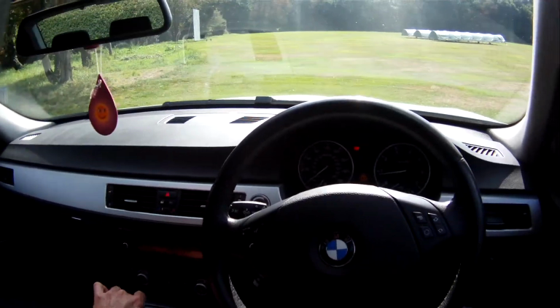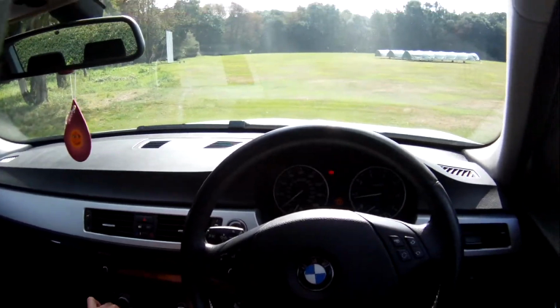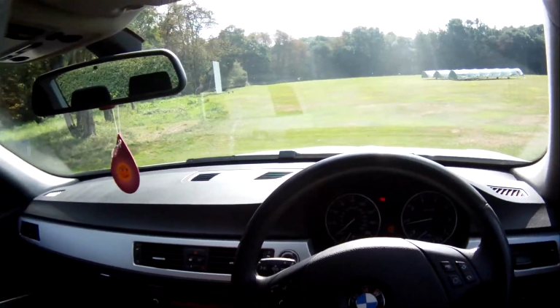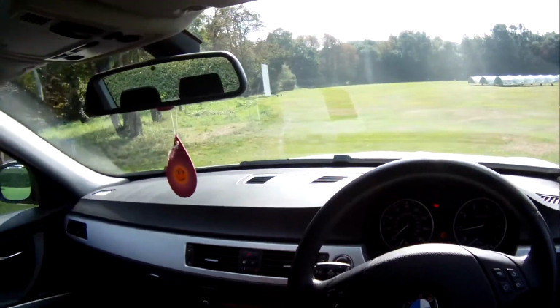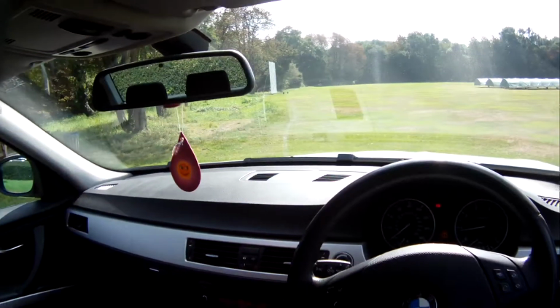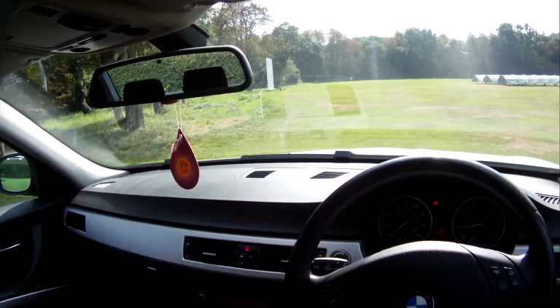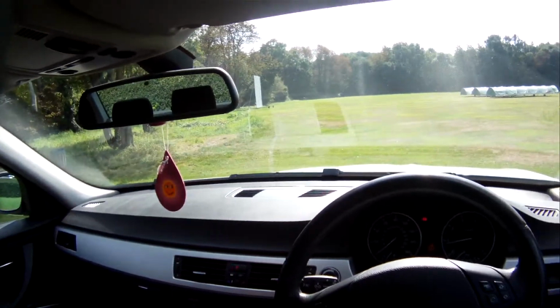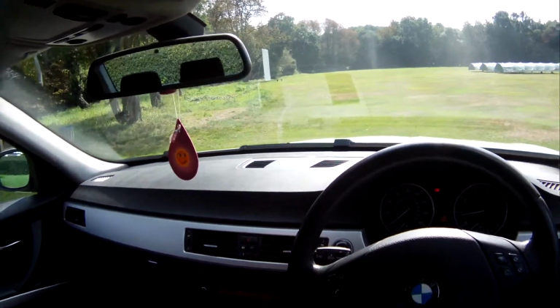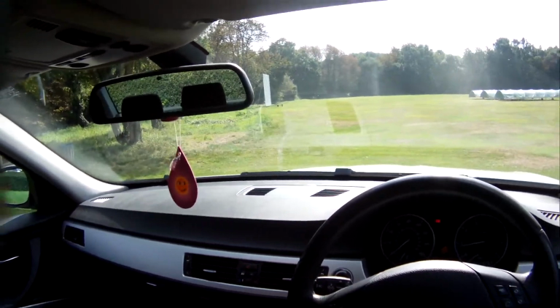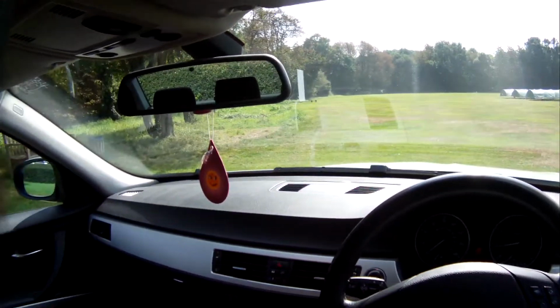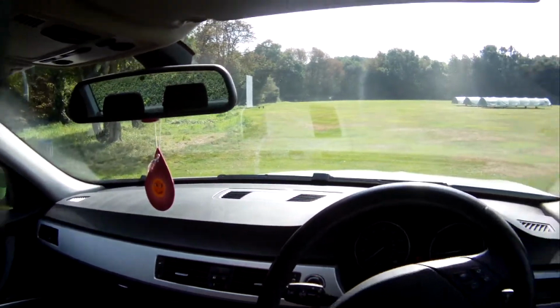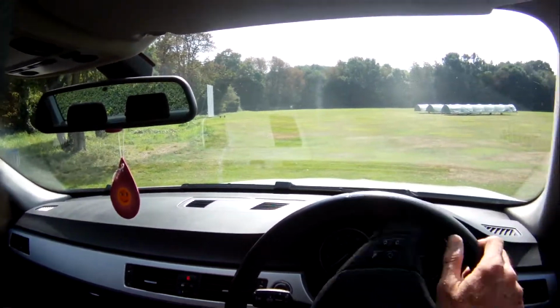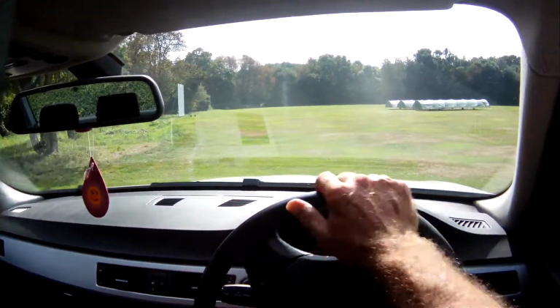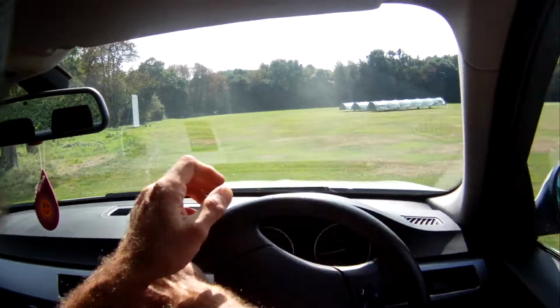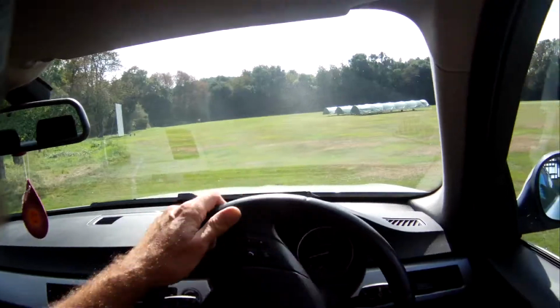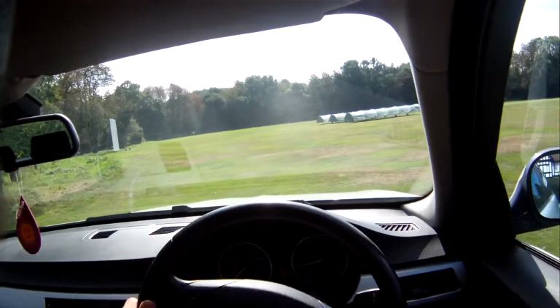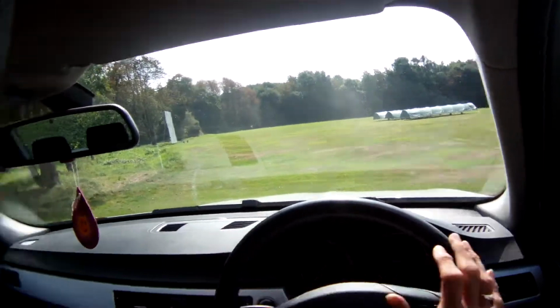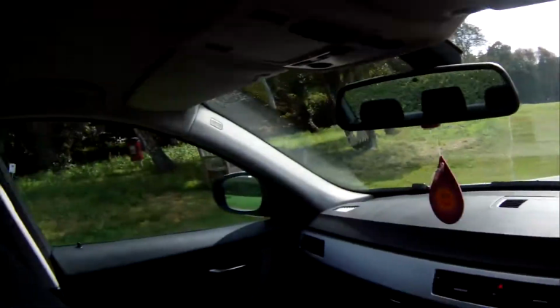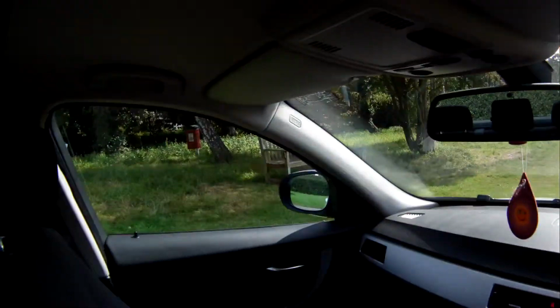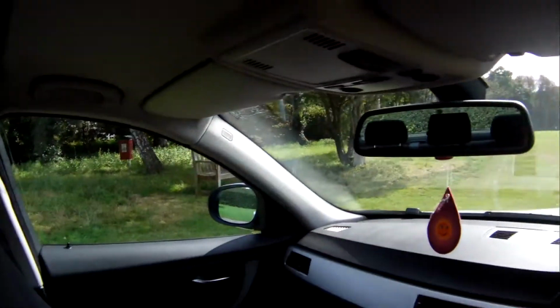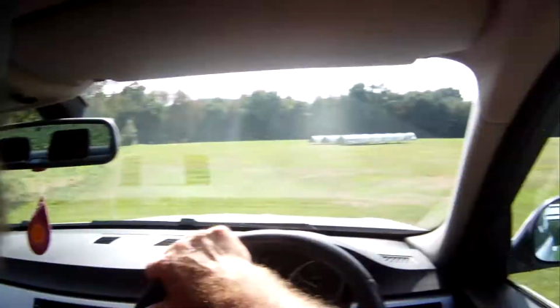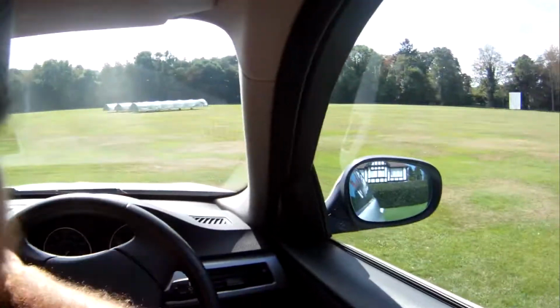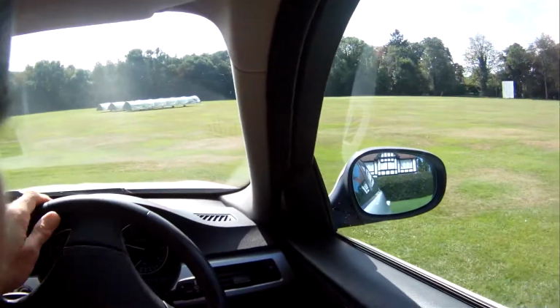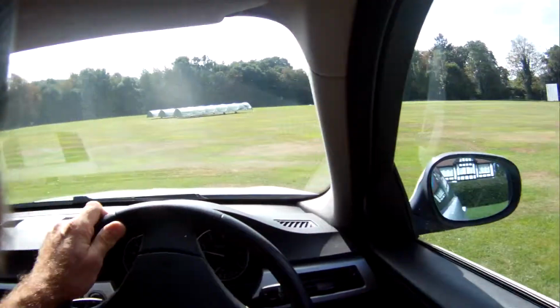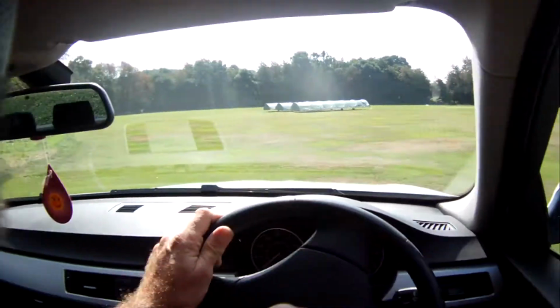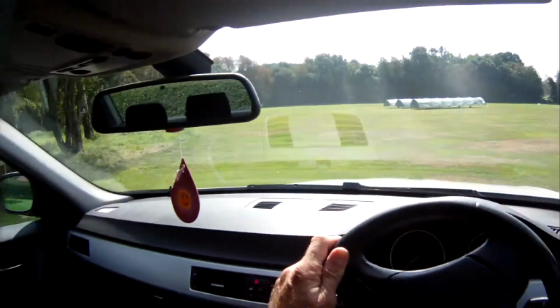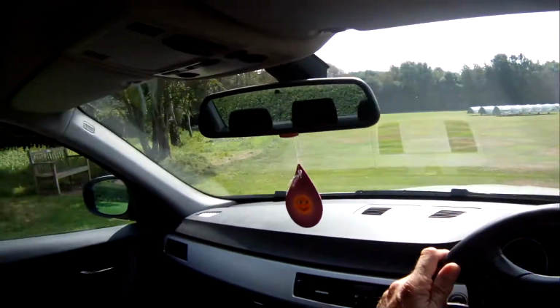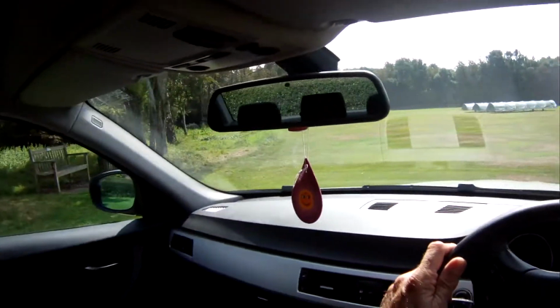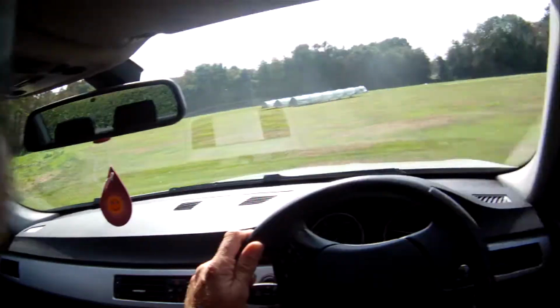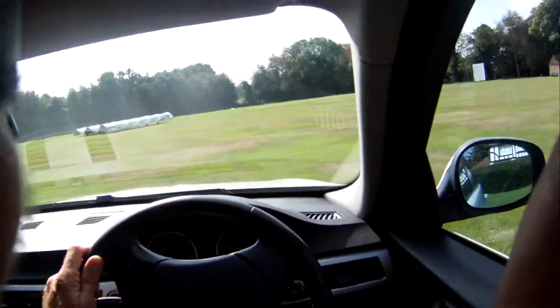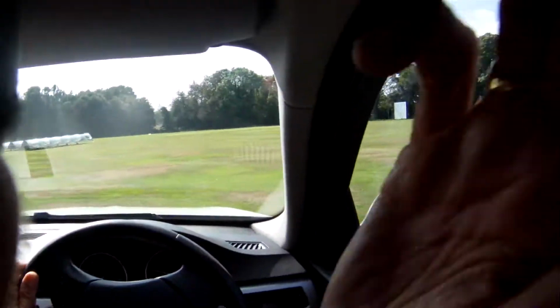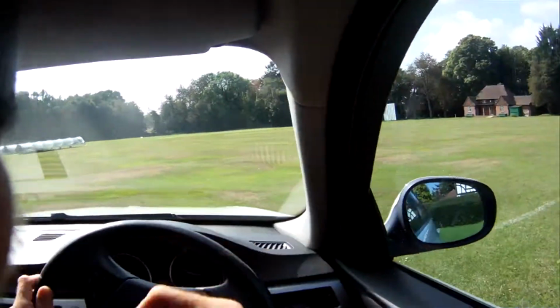It's performed really well, actually. It's got a nice cold air con as well, and the cruise control works.